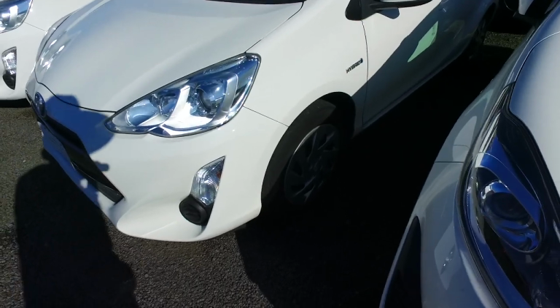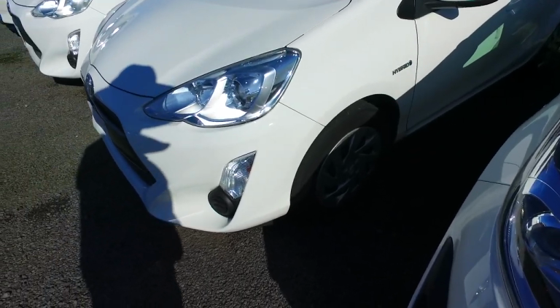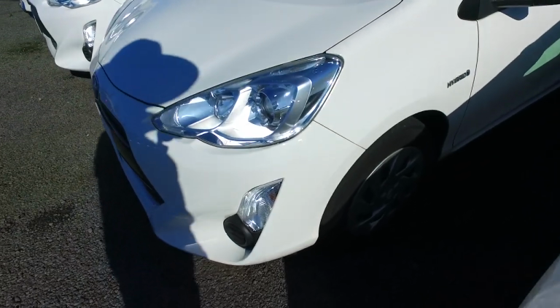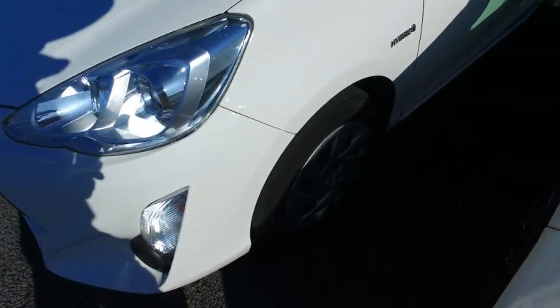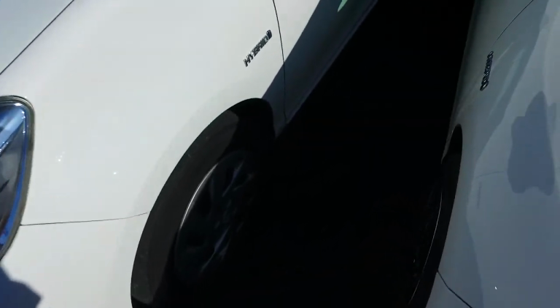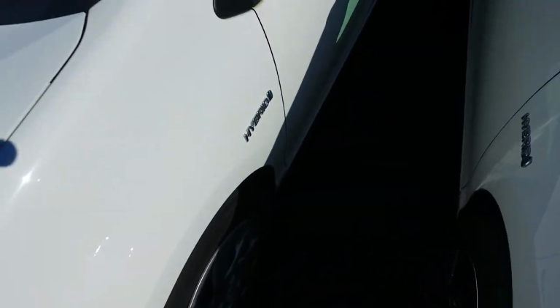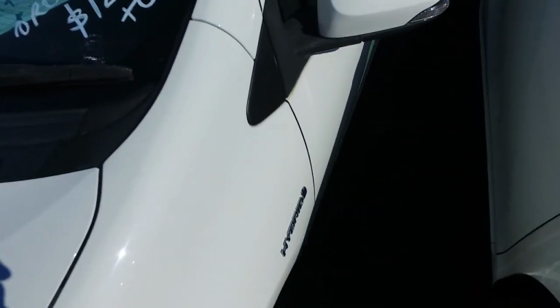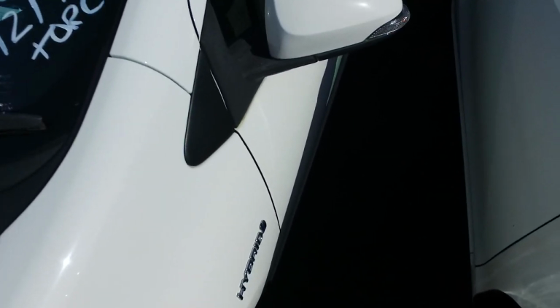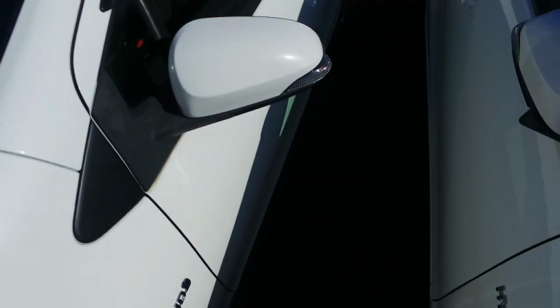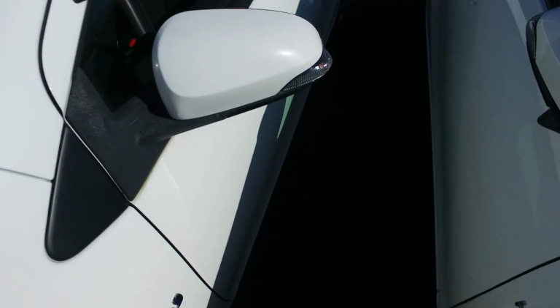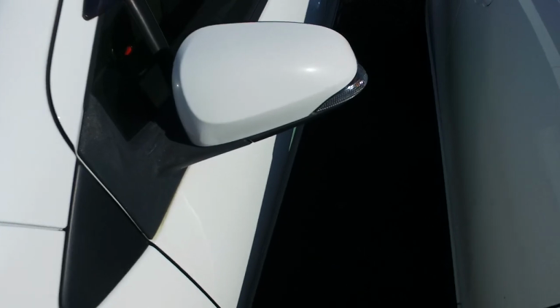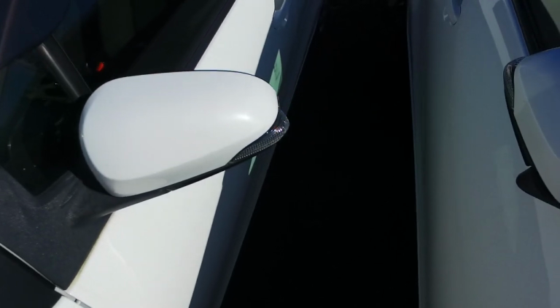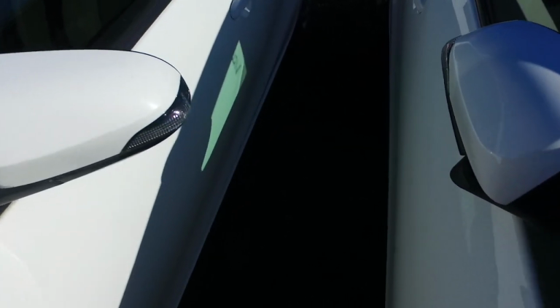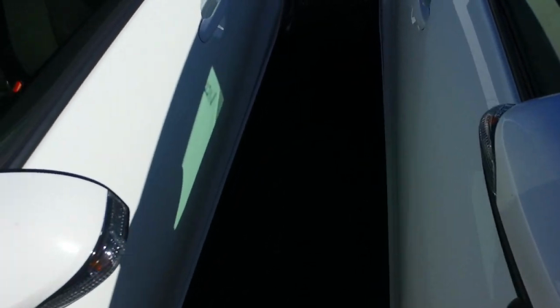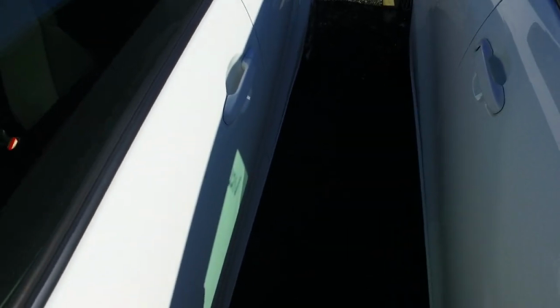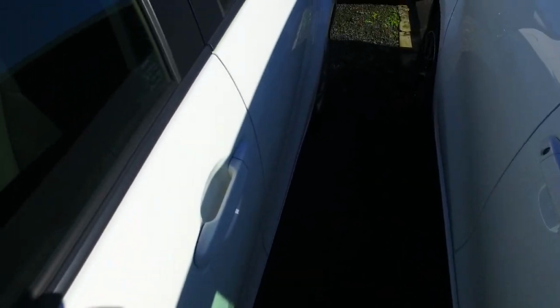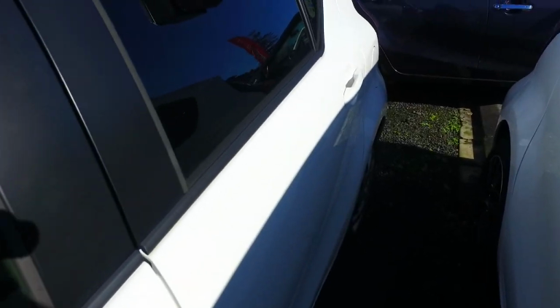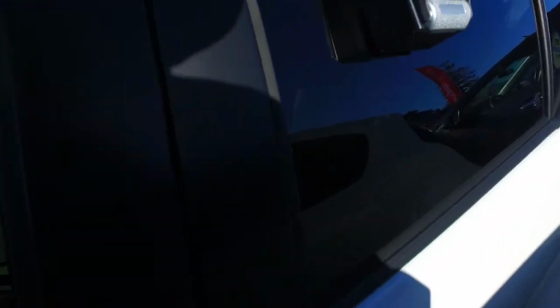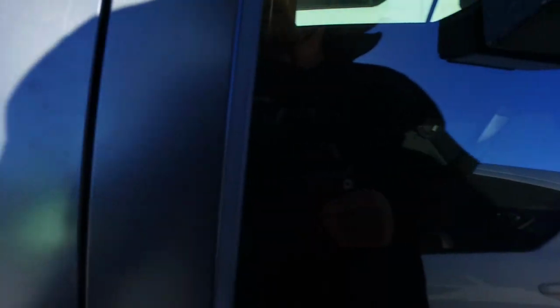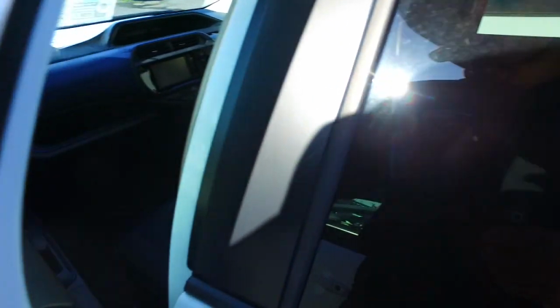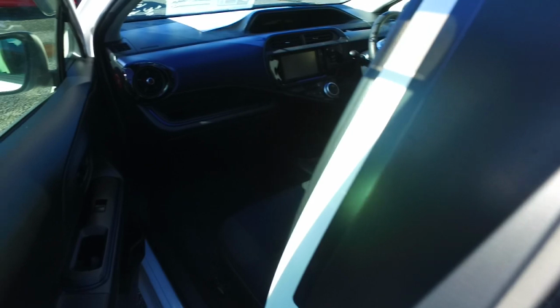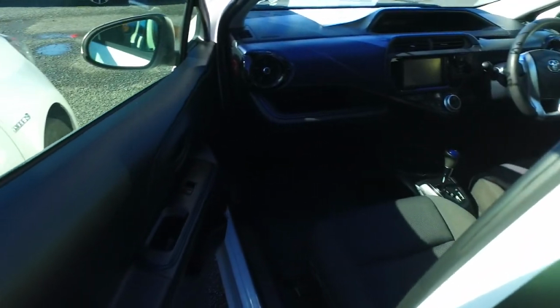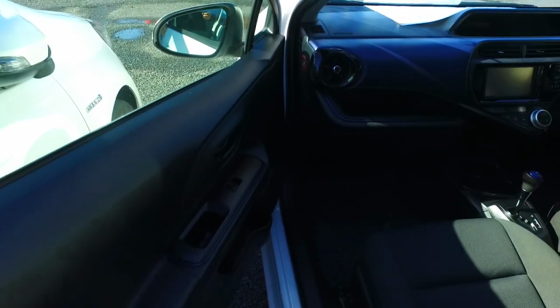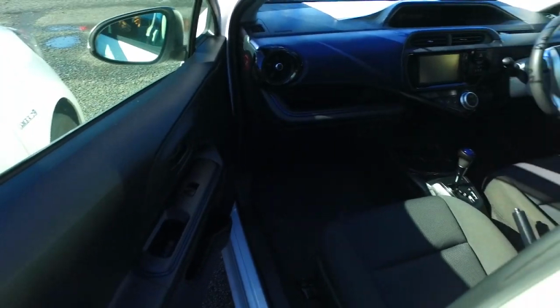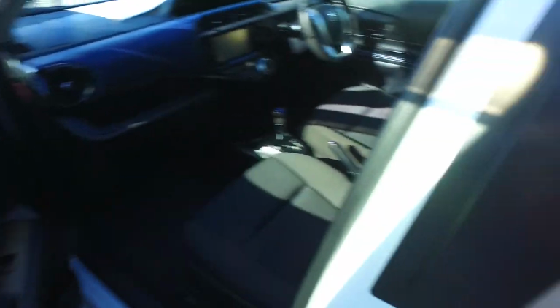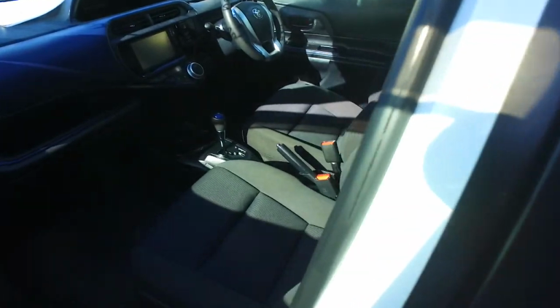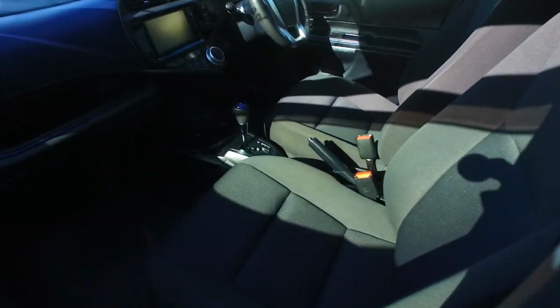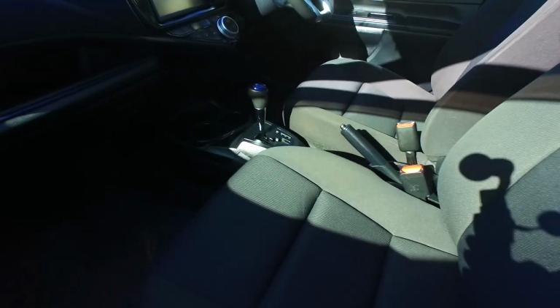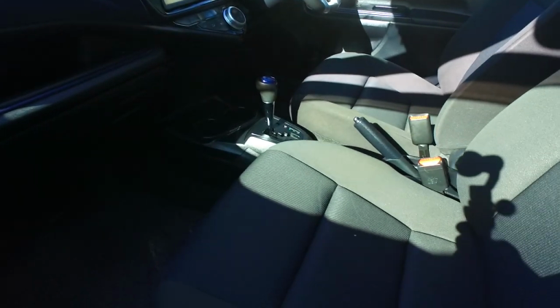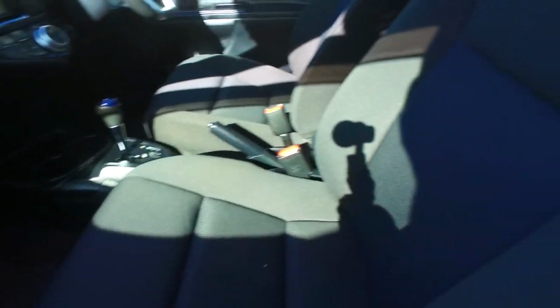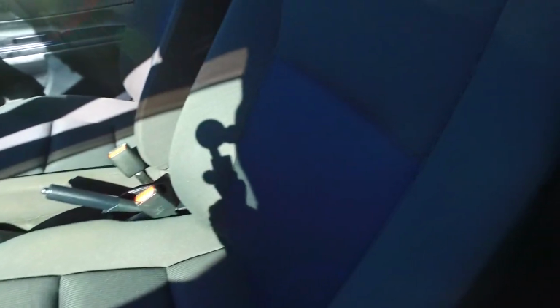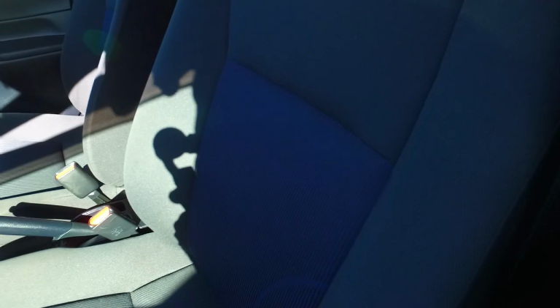Let's do a video for you so you can see every nook and cranny. Now it is an S spec, so it does have all four power windows. It does have the rear wiper and the height adjustable driver's seat as well. It has done about 165,000 kilometres.